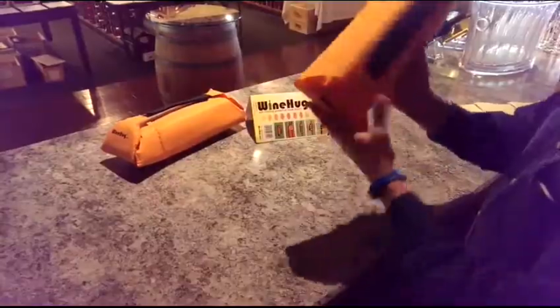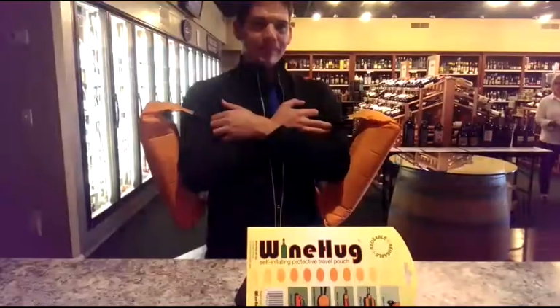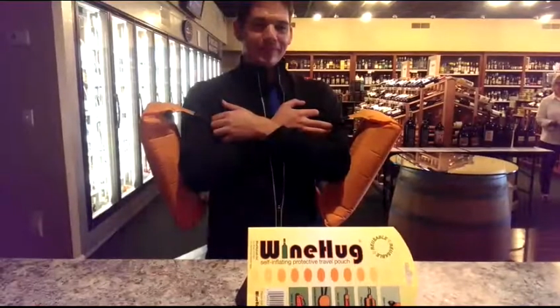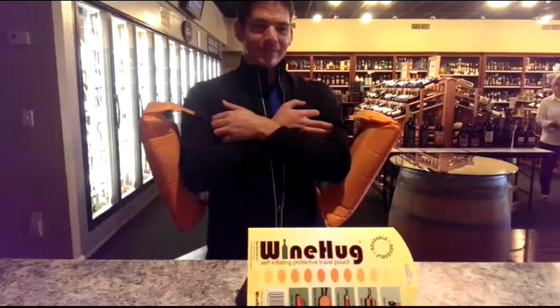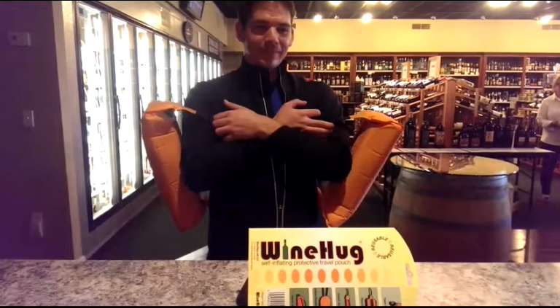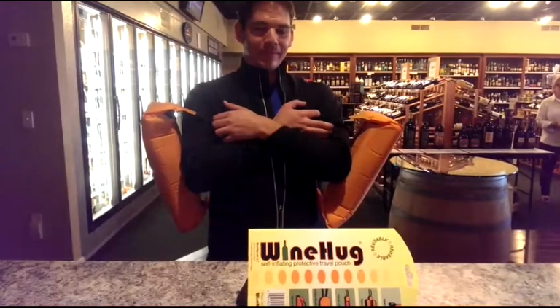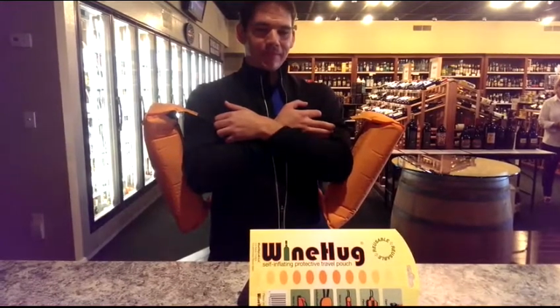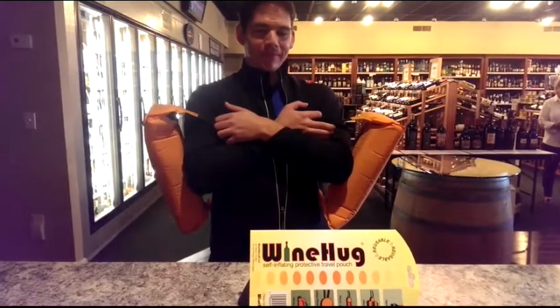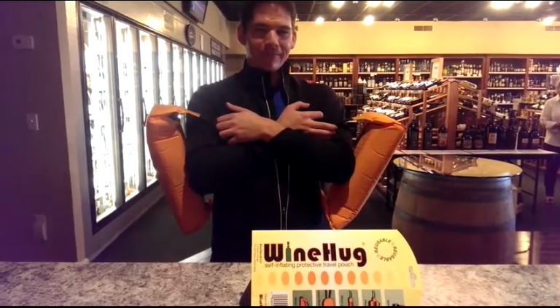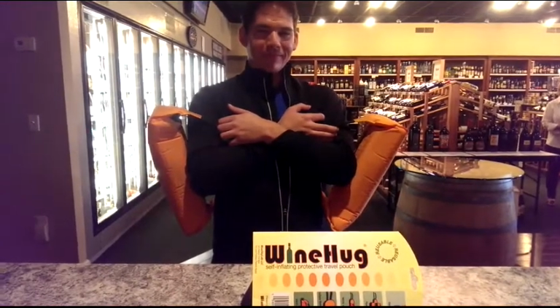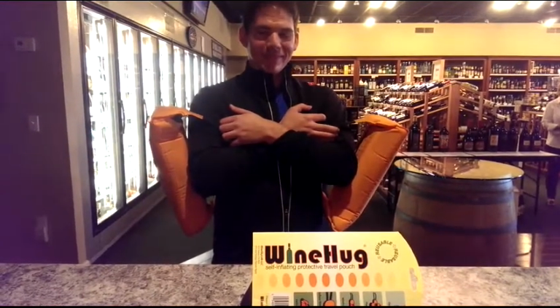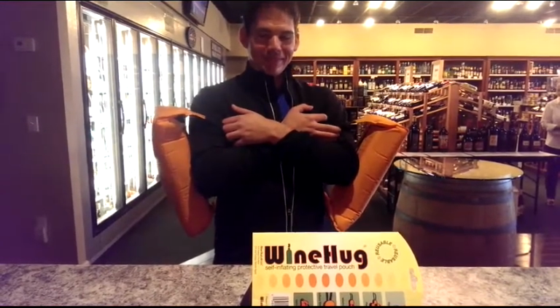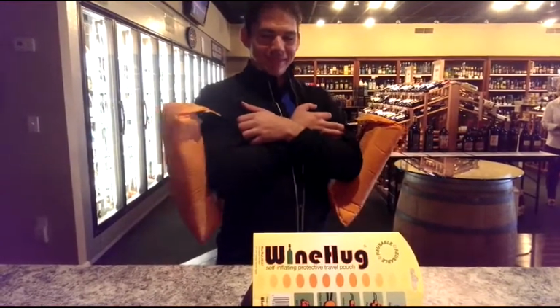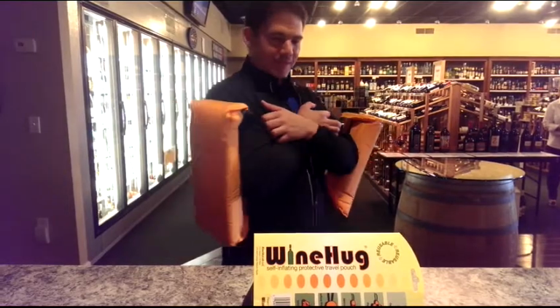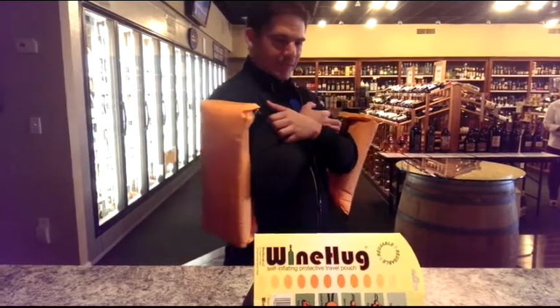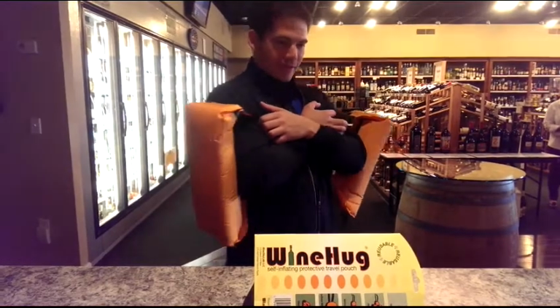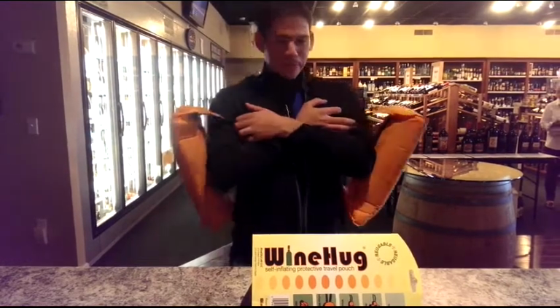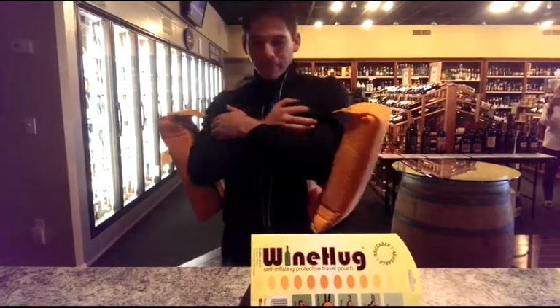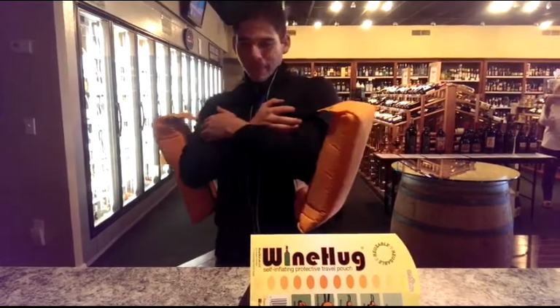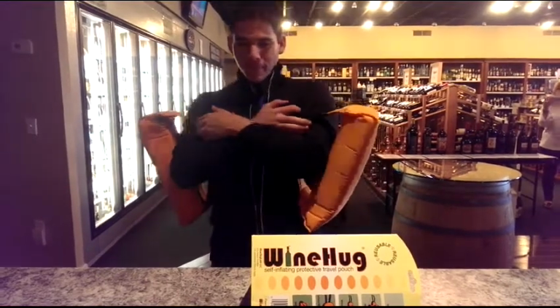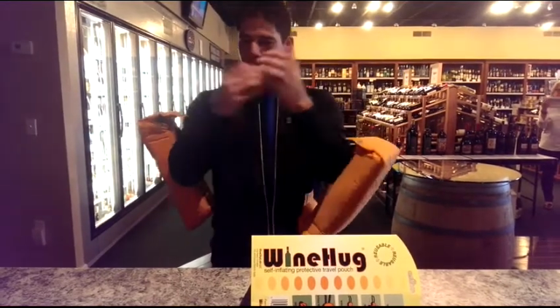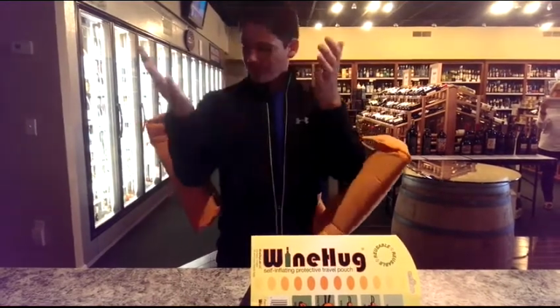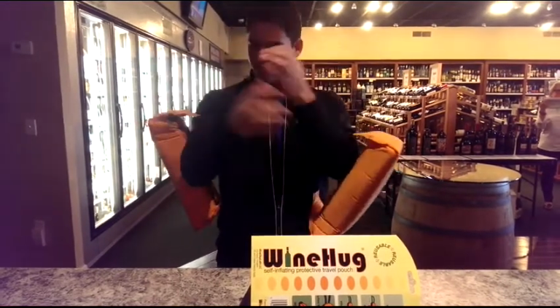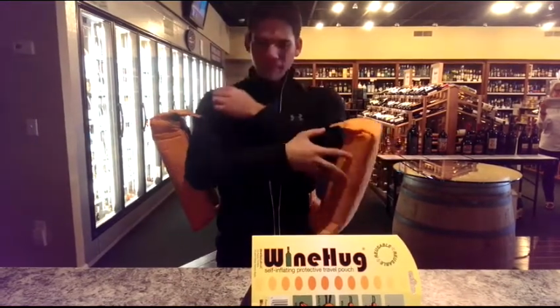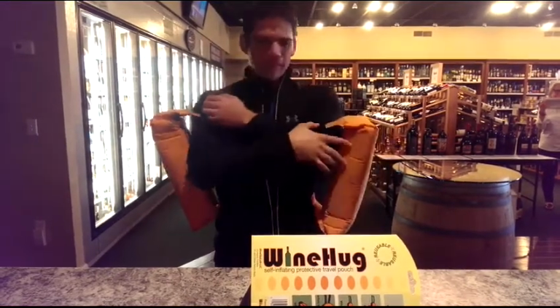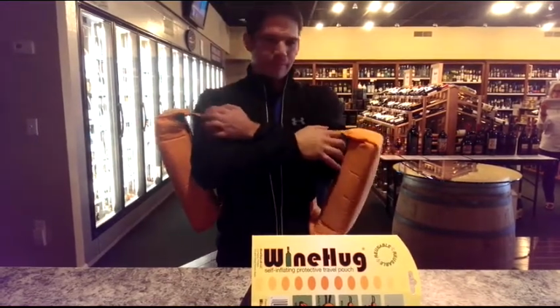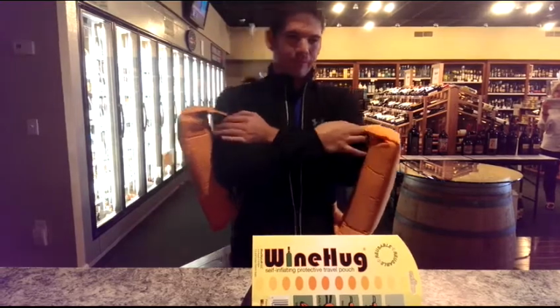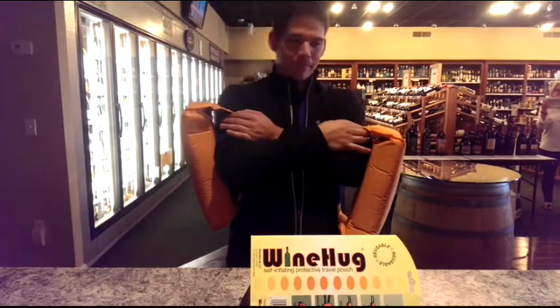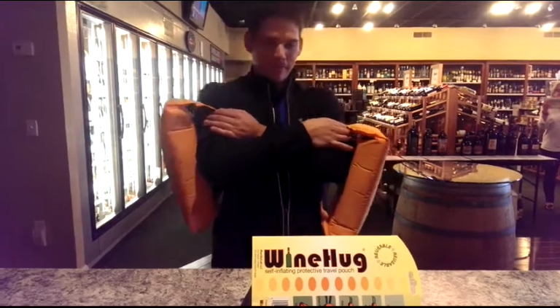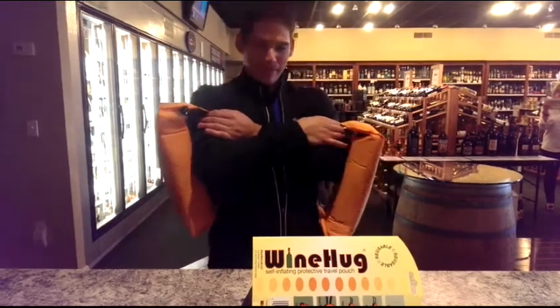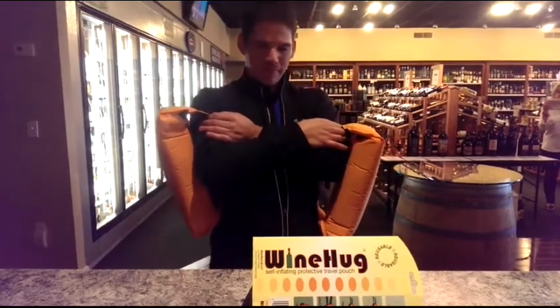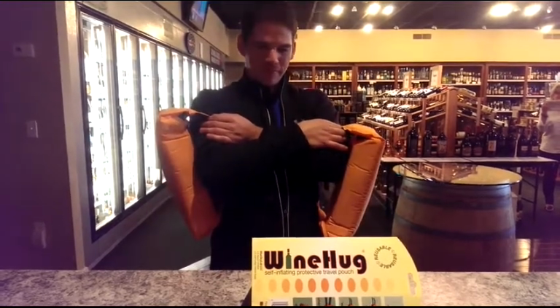And in the unlikely event of a water landing, your Wine Hug doubles as a personal flotation device. Just place your arms through each strap and breathe normally. When you drift ashore, you'll have two nice bottles of wine to drink.